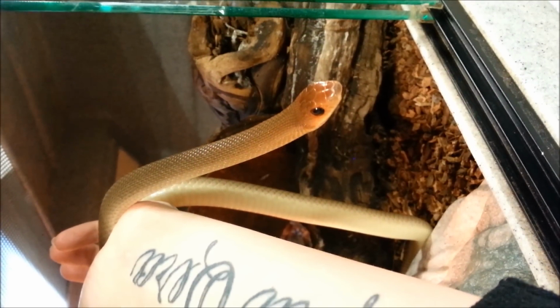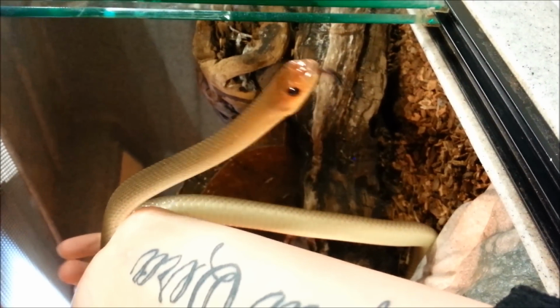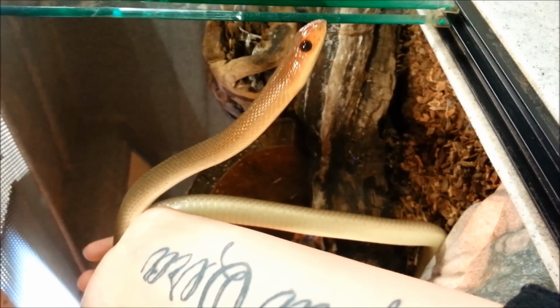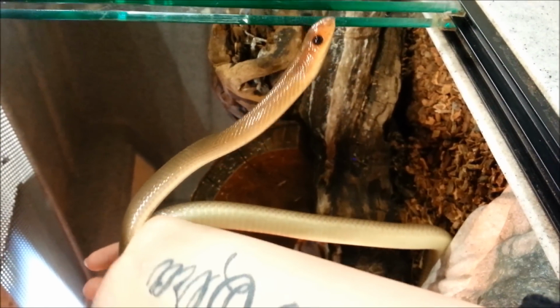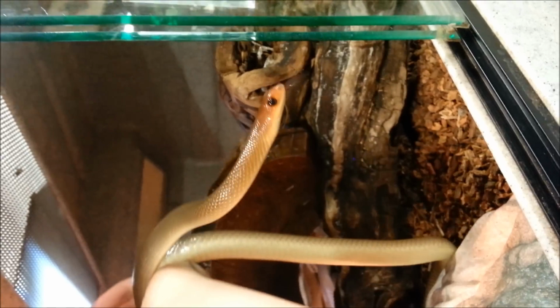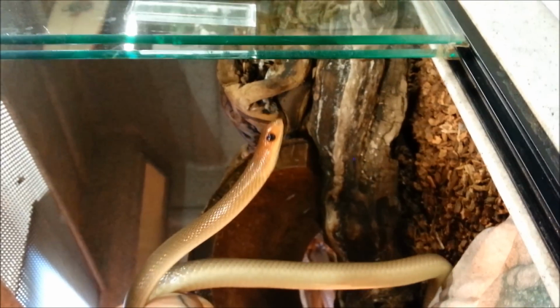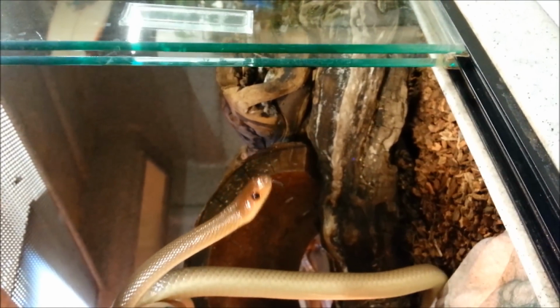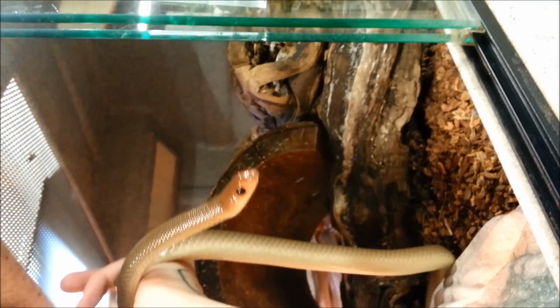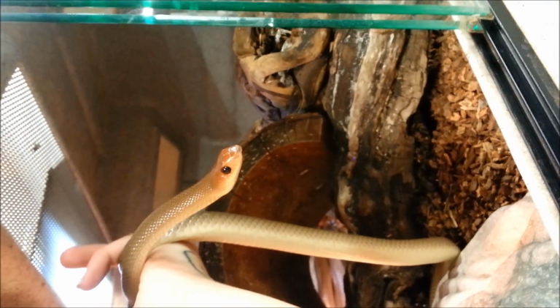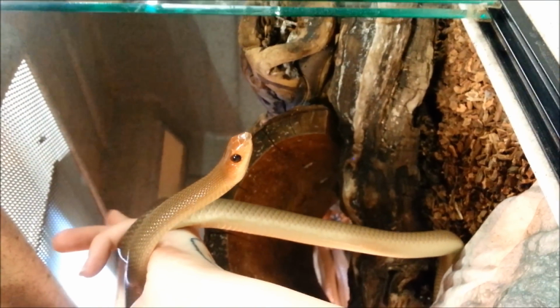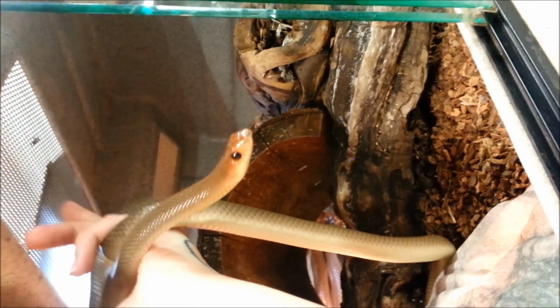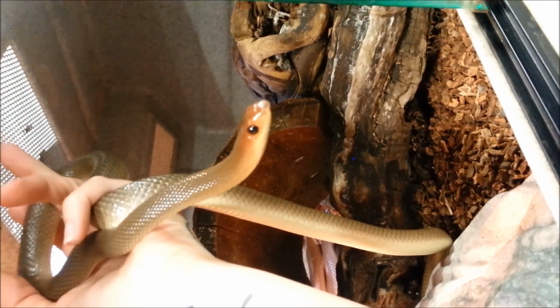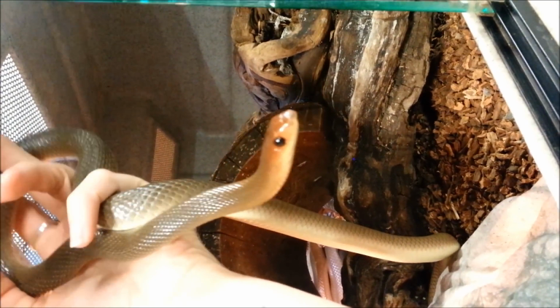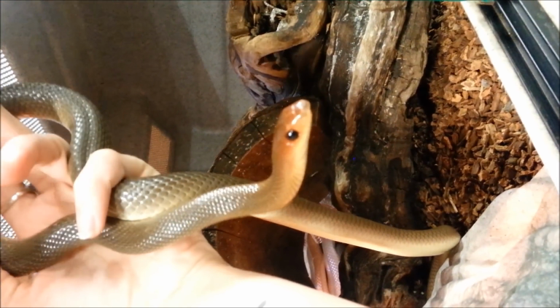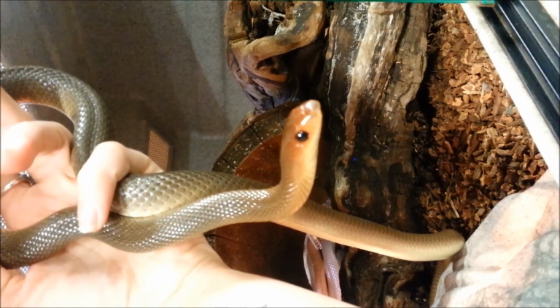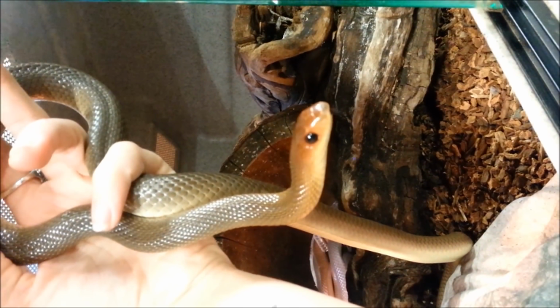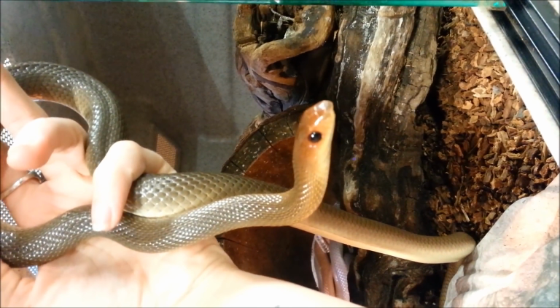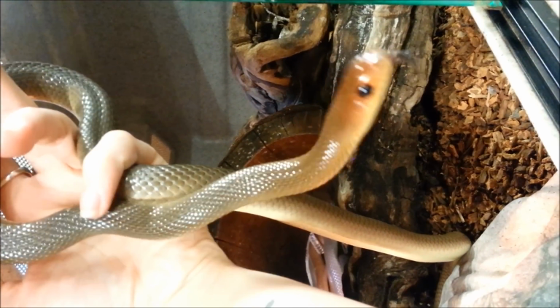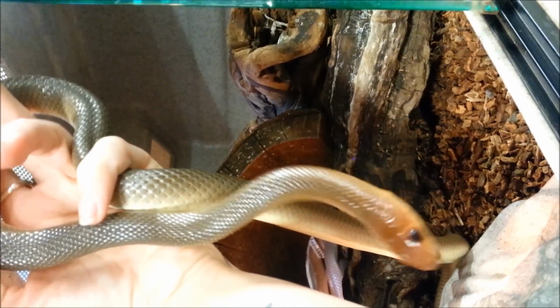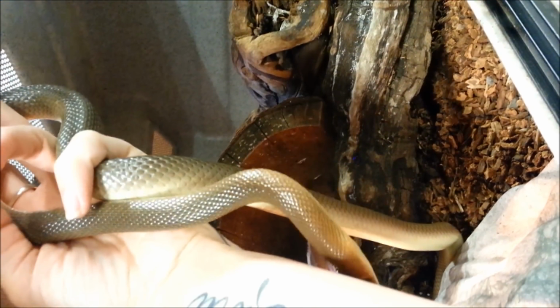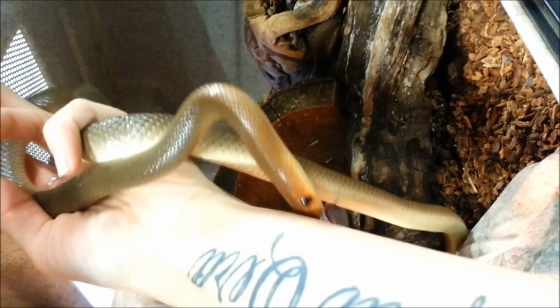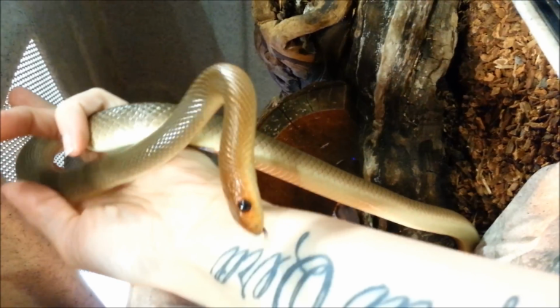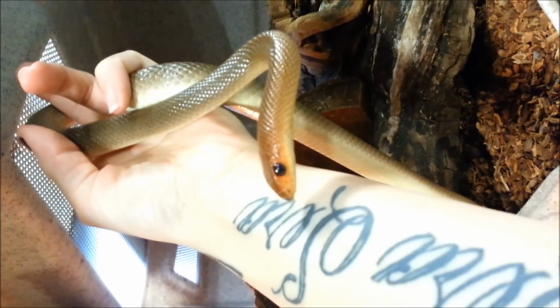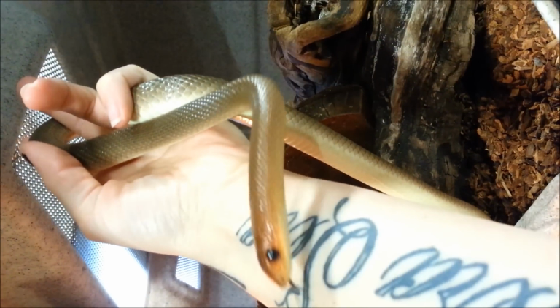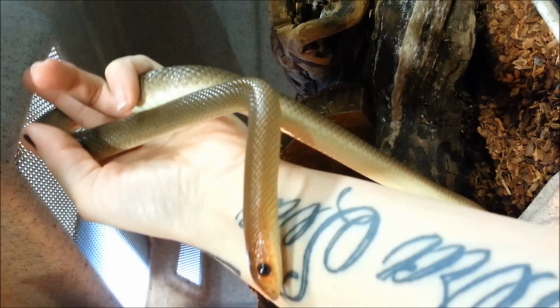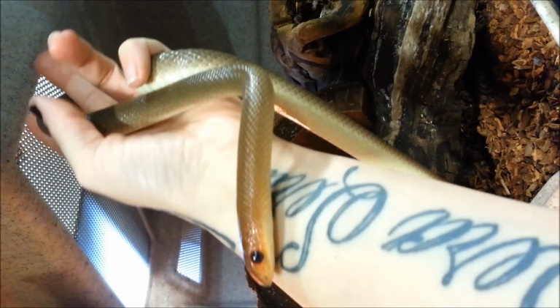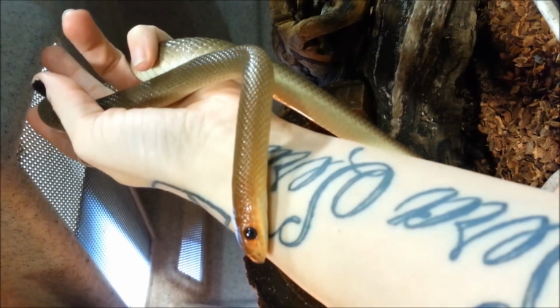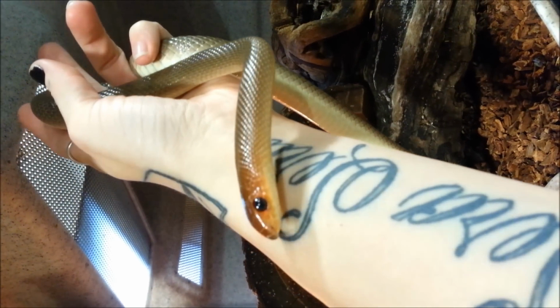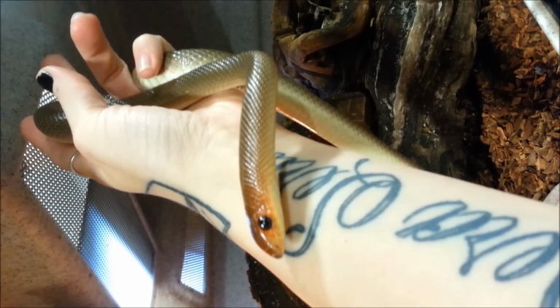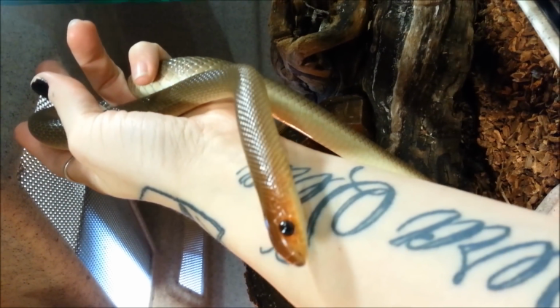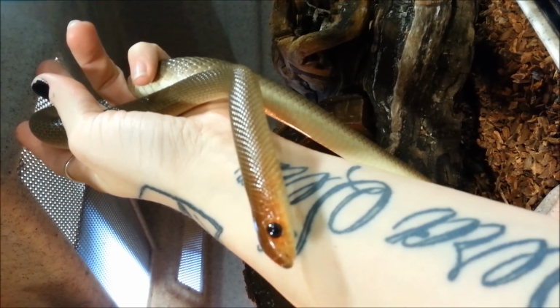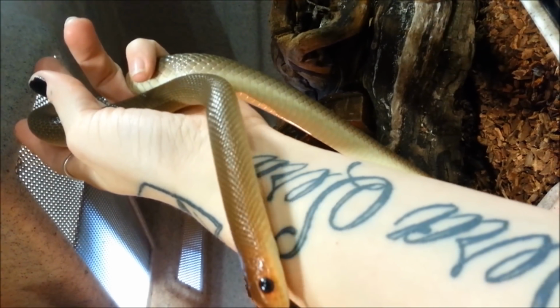Hello everyone, here we have one of our red beak snakes available currently here at Triple L. These guys are super cool, very curious little snakes, very friendly, very easy to take care of.